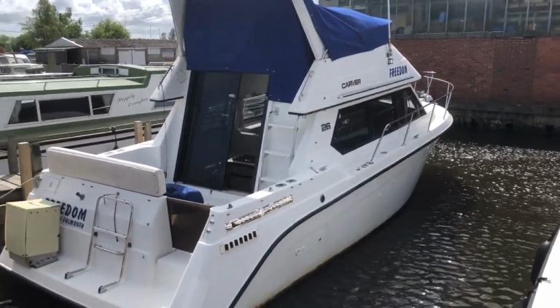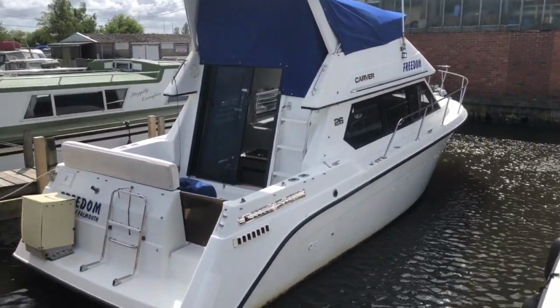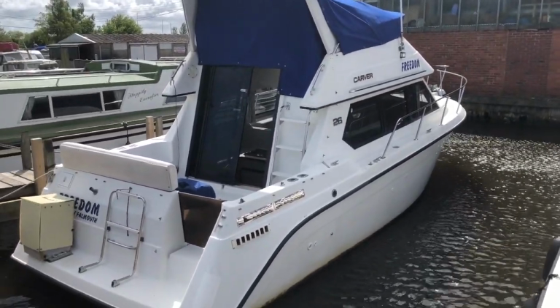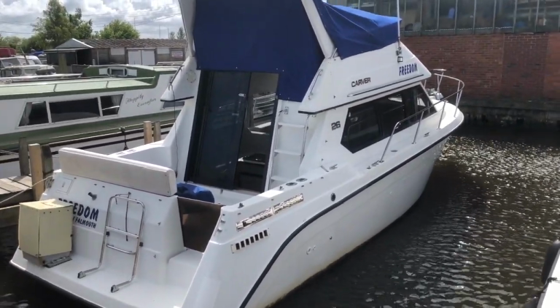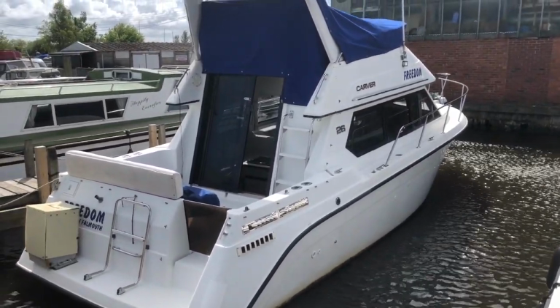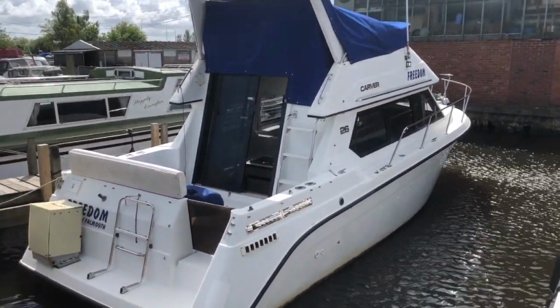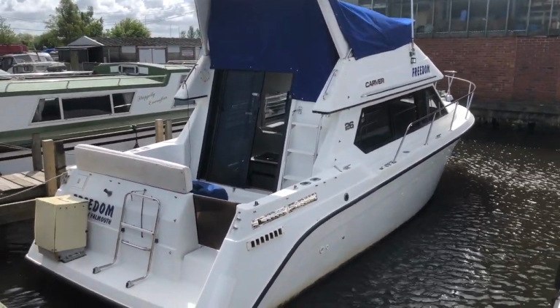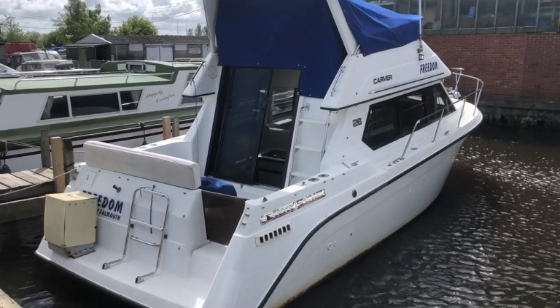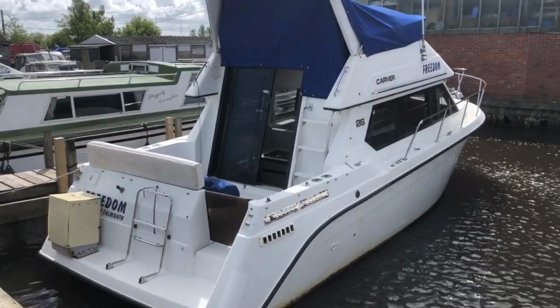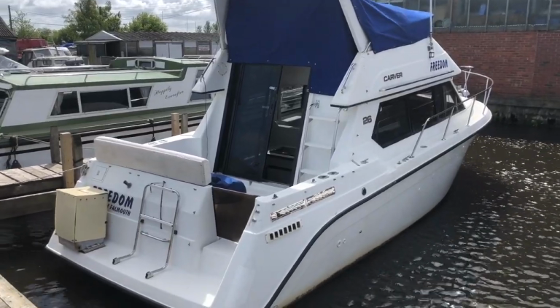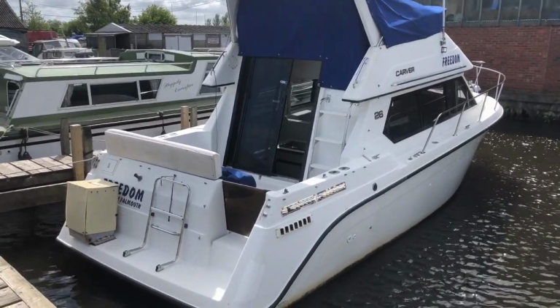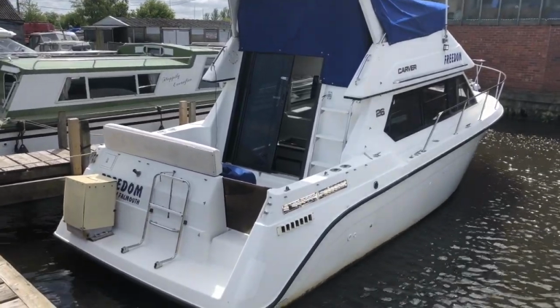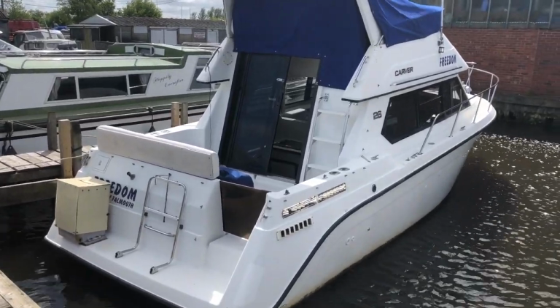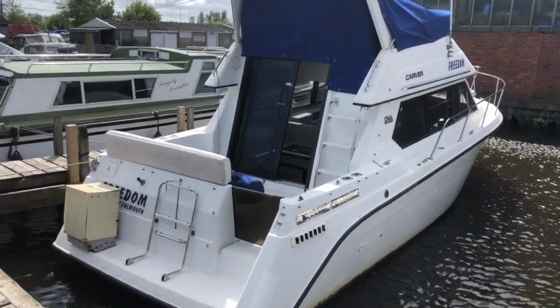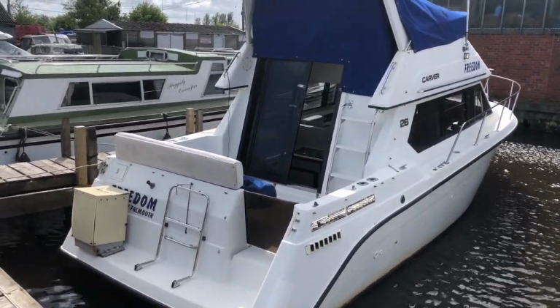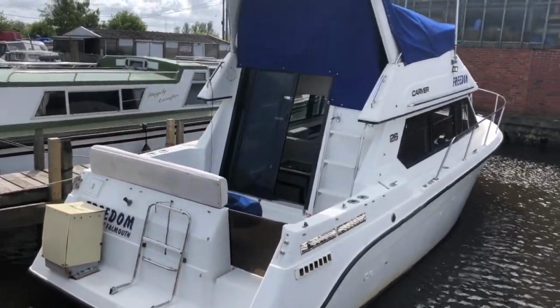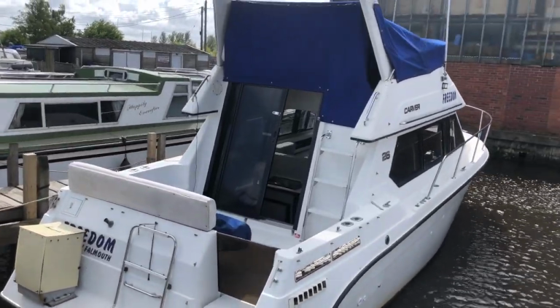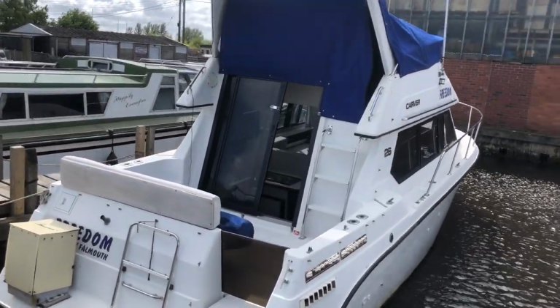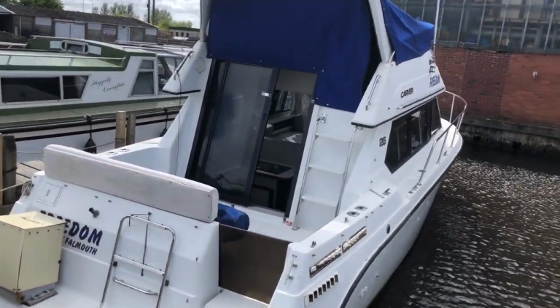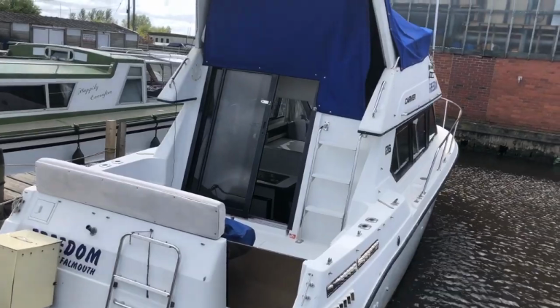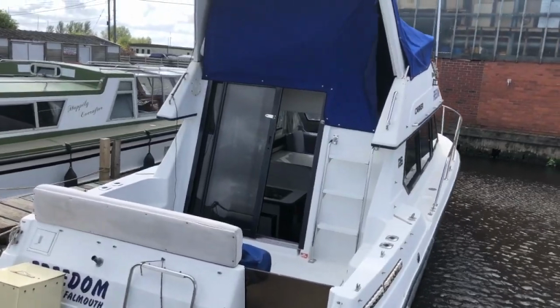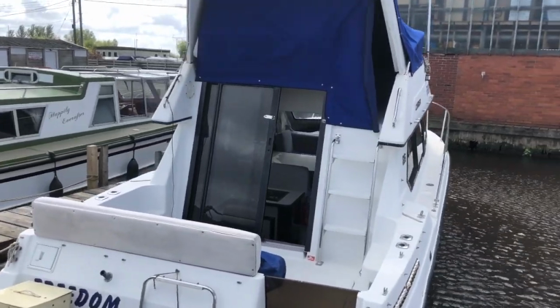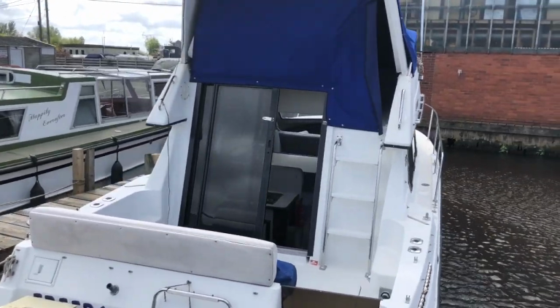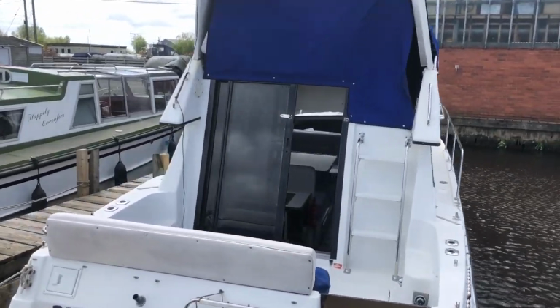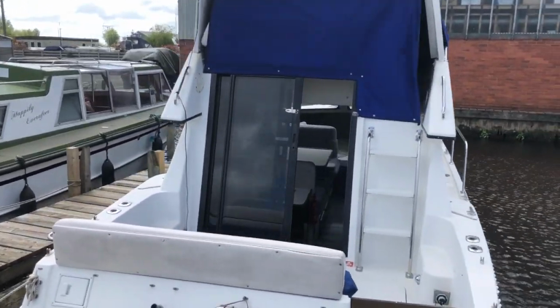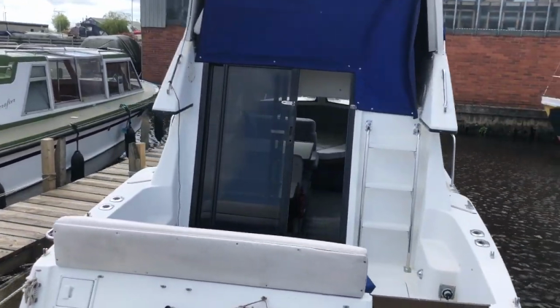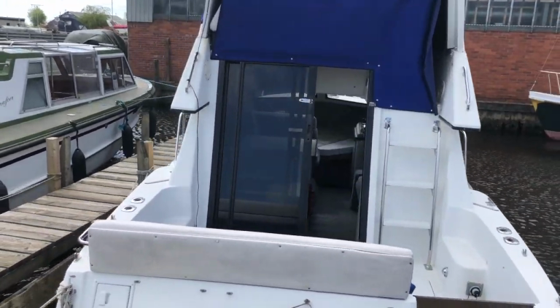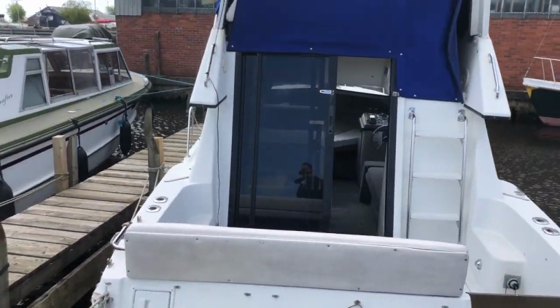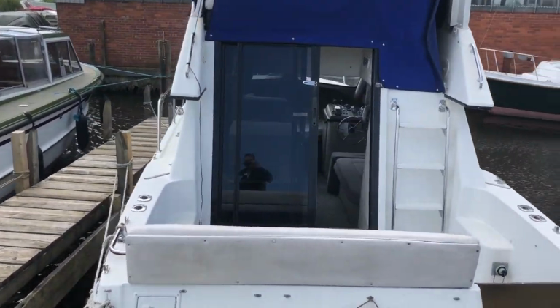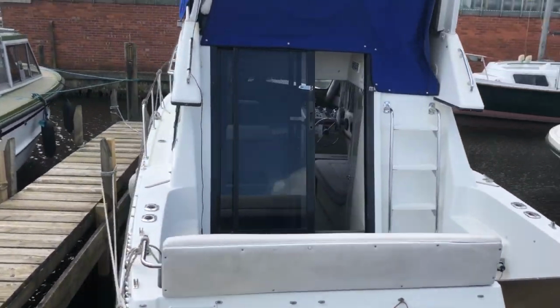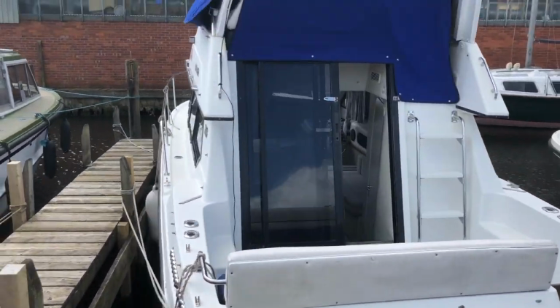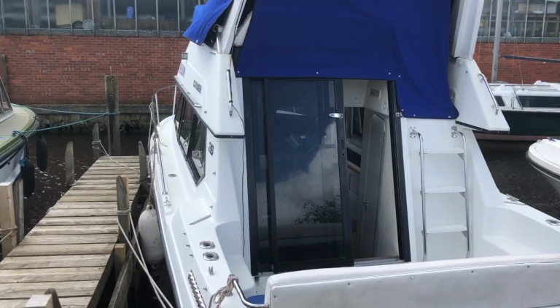This is the Carver 26 Flybridge Cruiser, built circa 1991, powered by two Volvo AD31 diesel engines on stern drives.